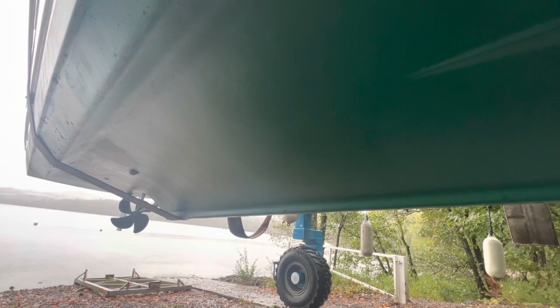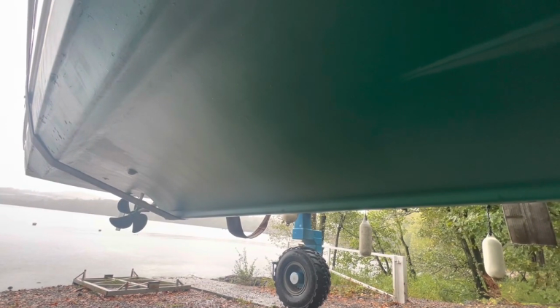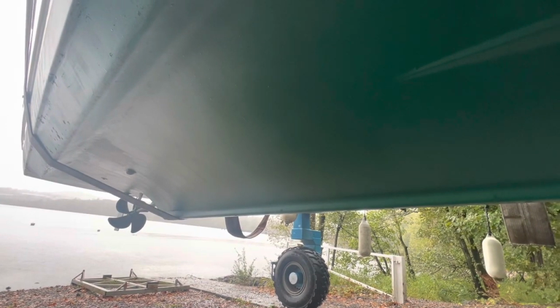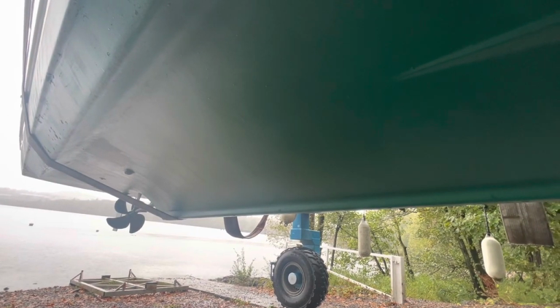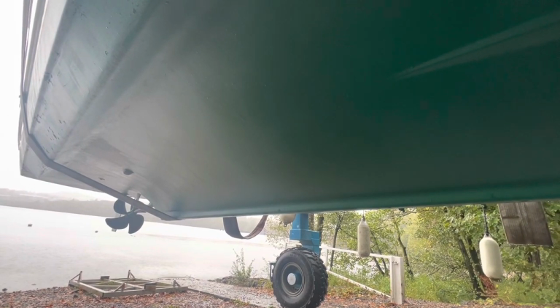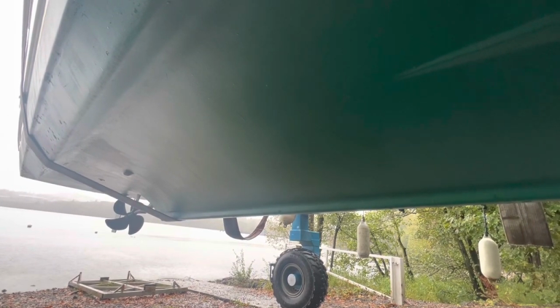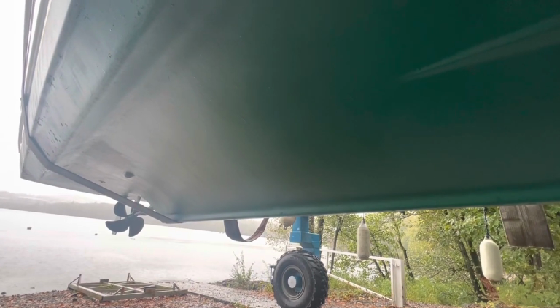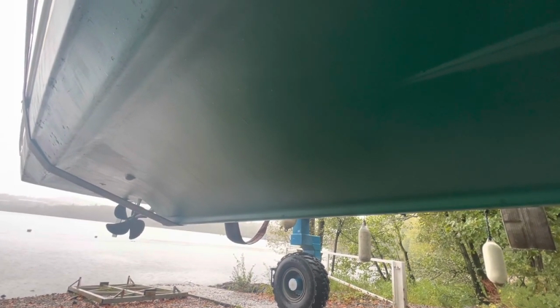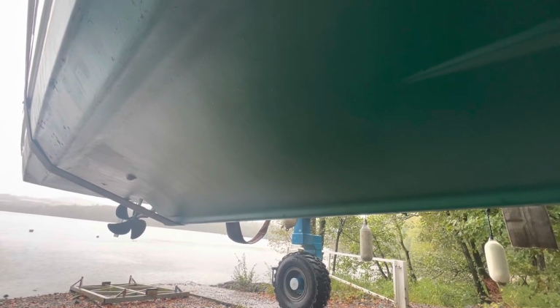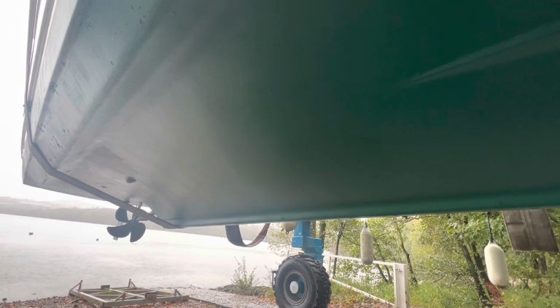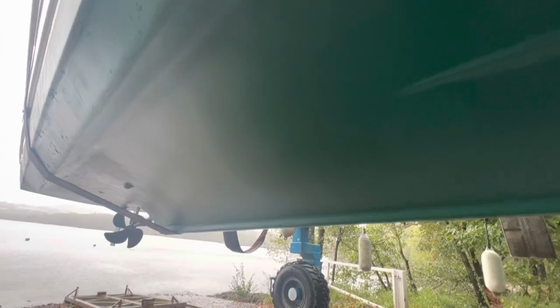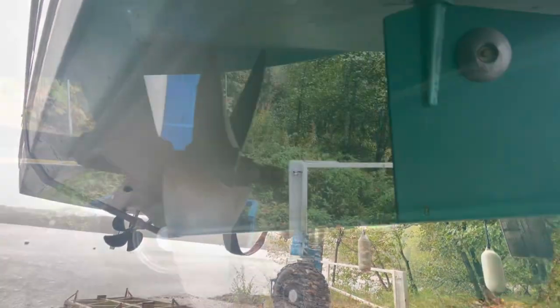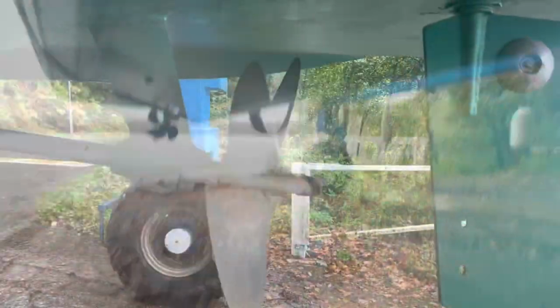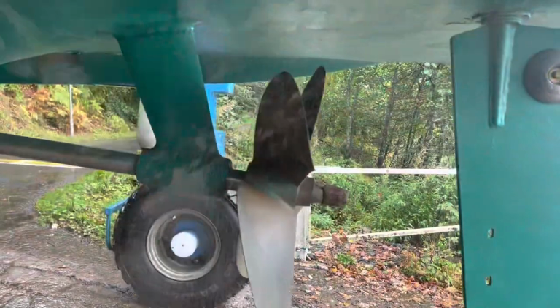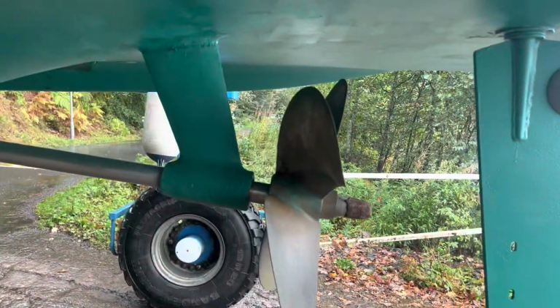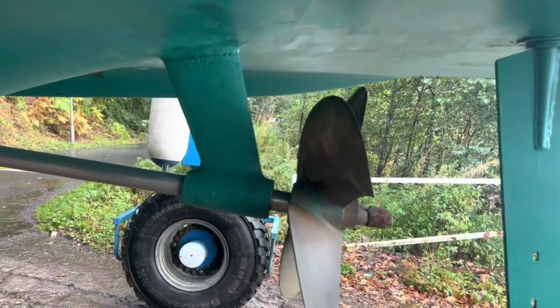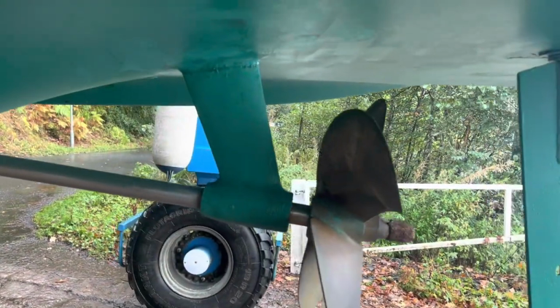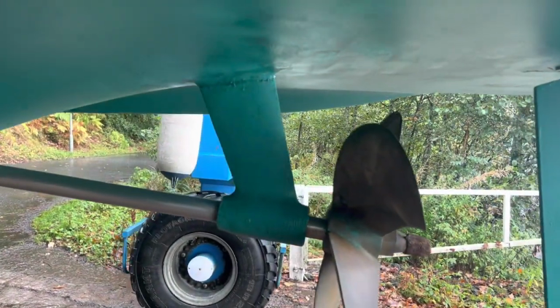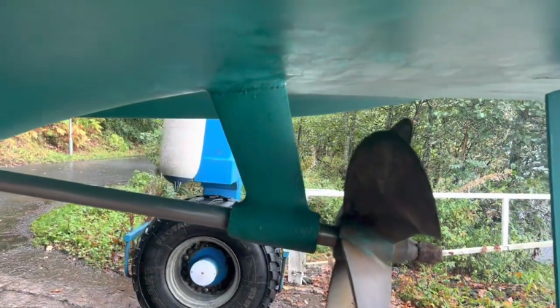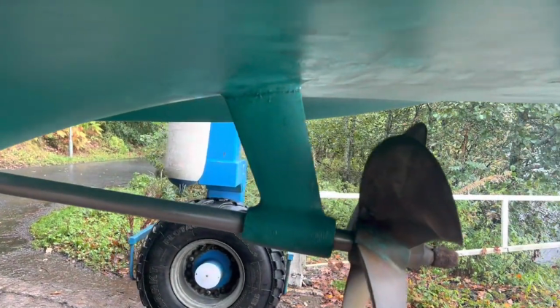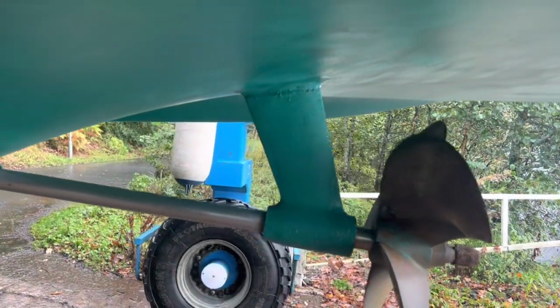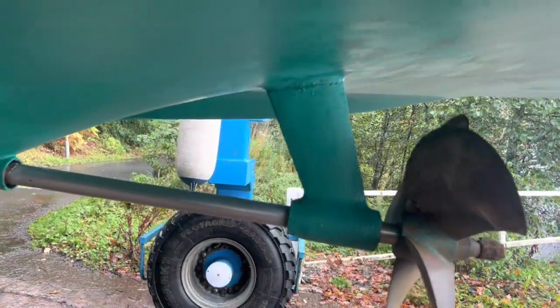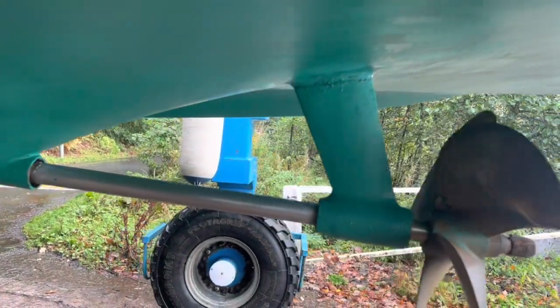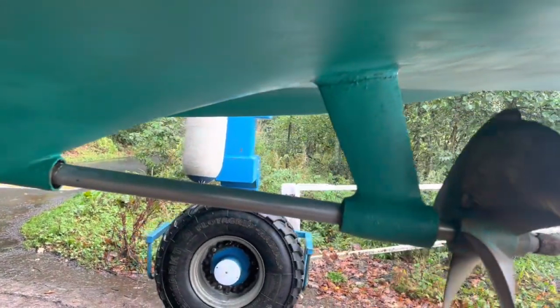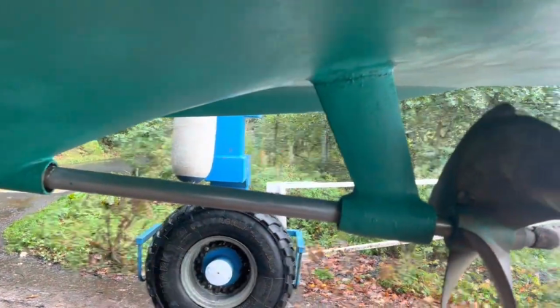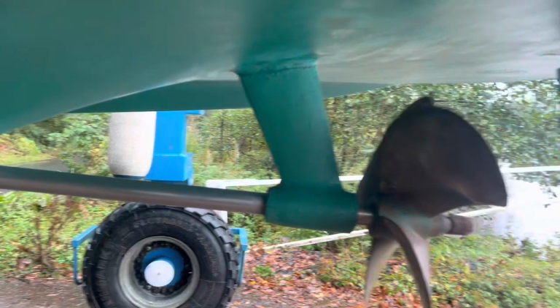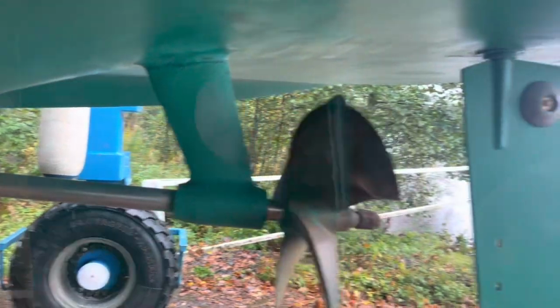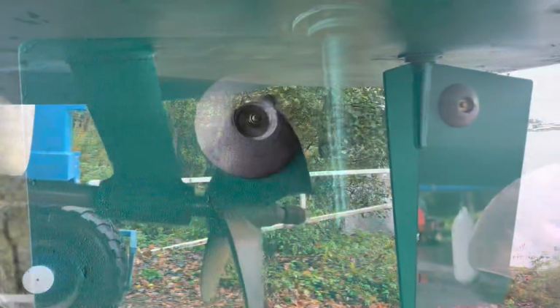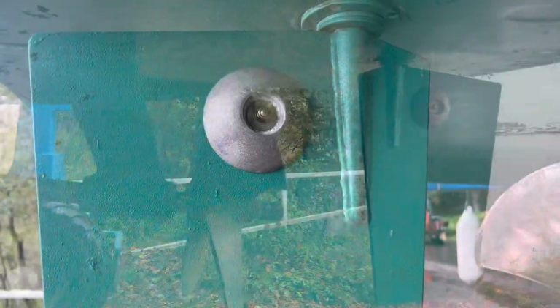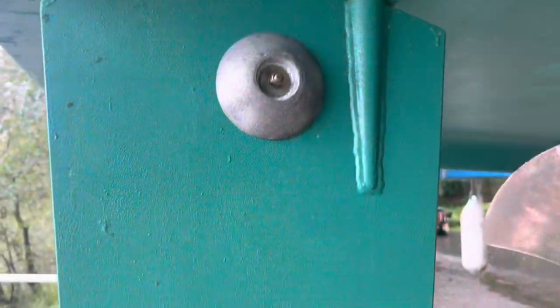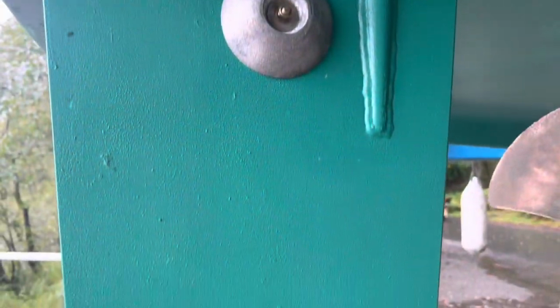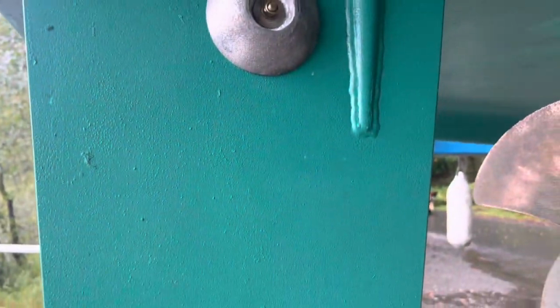Rigorously prepared, she's undergone full Marine Sales Scotland works, which include a new and complete anti-fouling of the hull, propeller and shaft clean and polished, coupled with brand new underwater anodes.